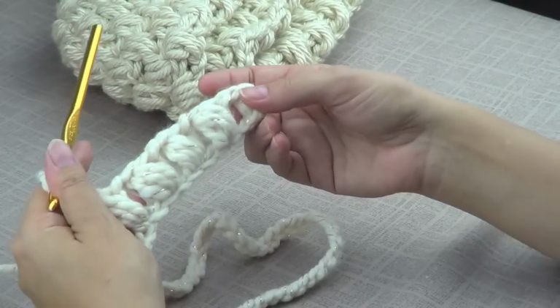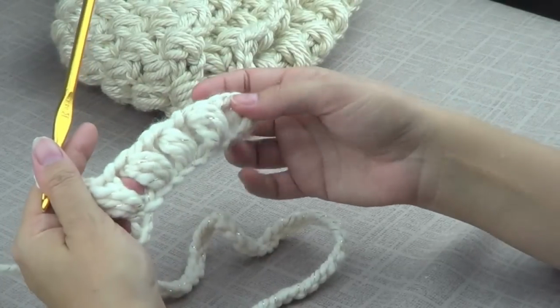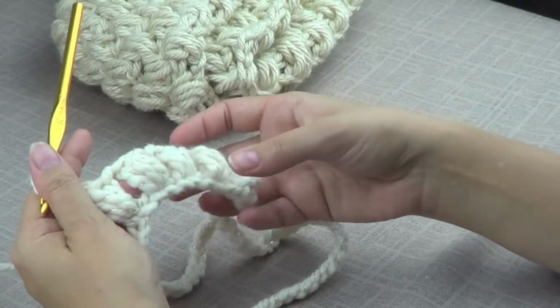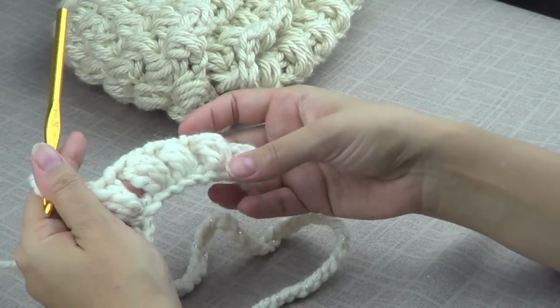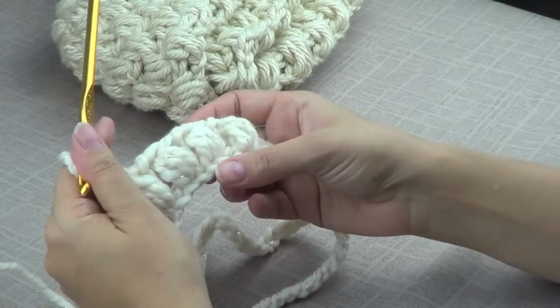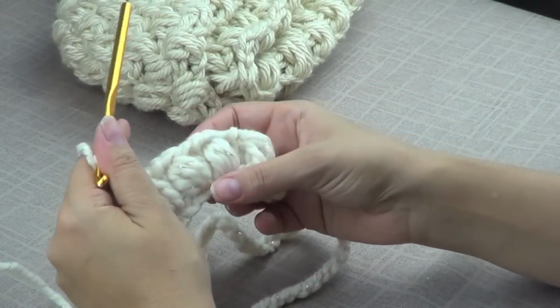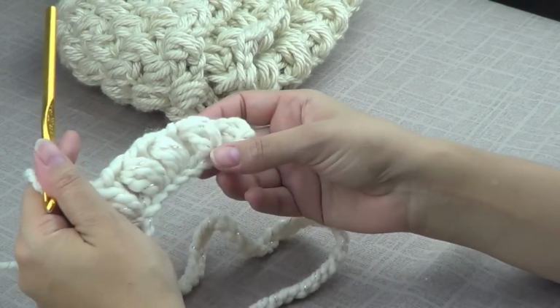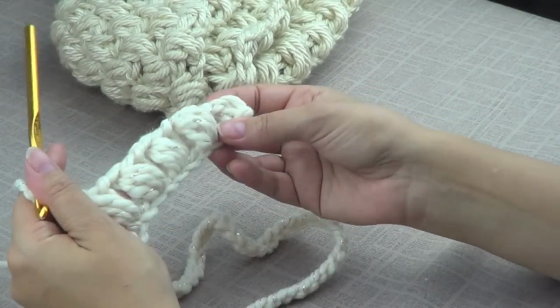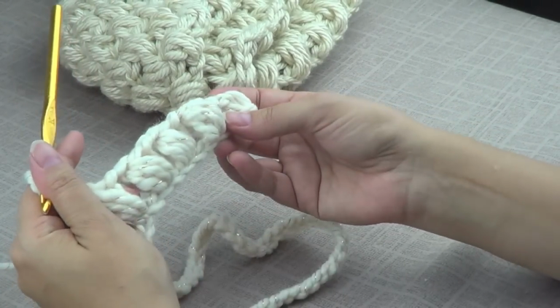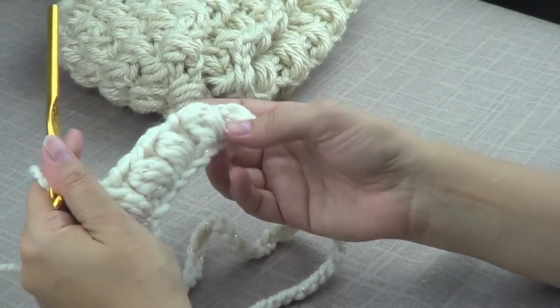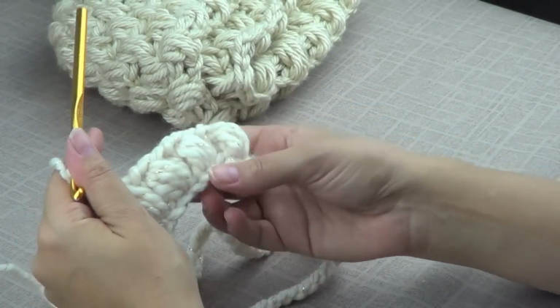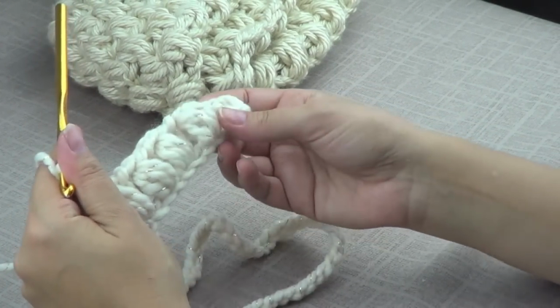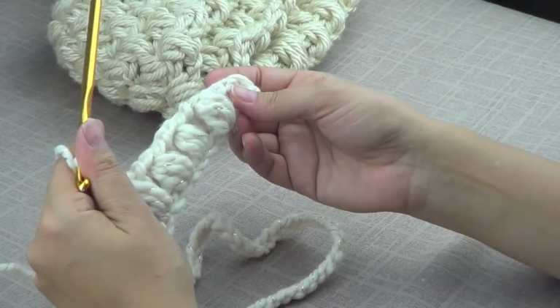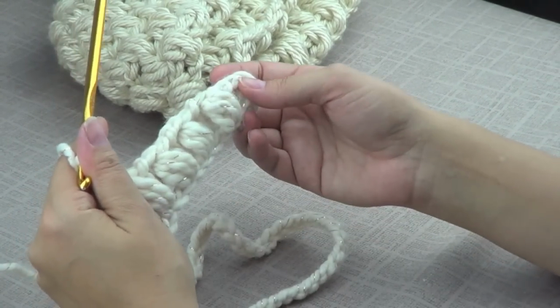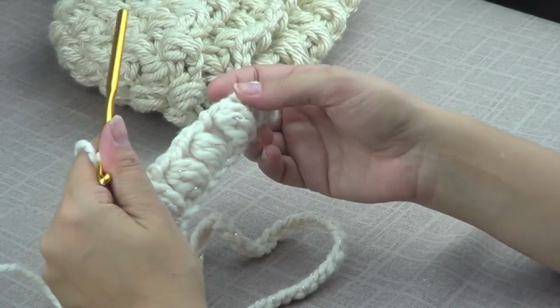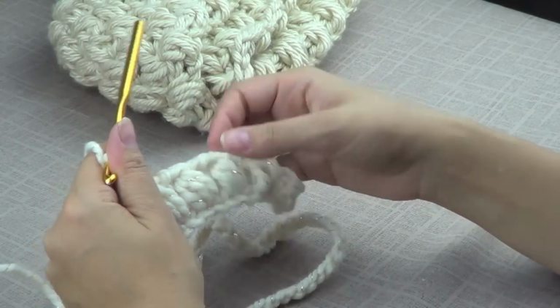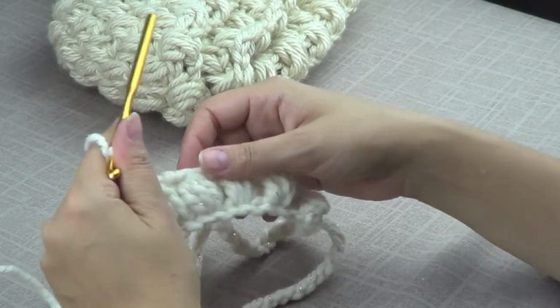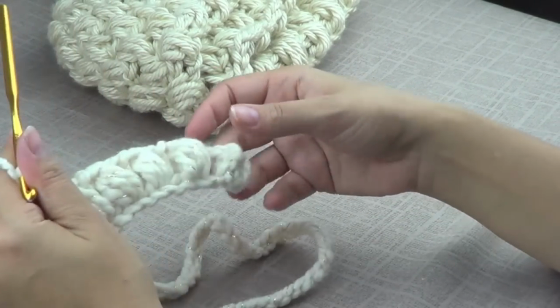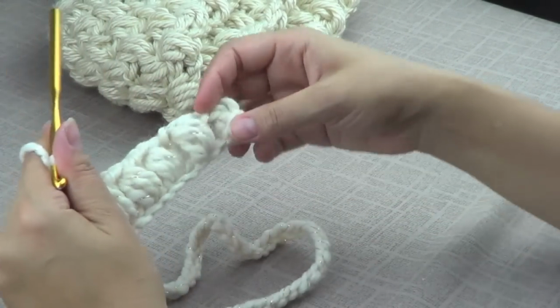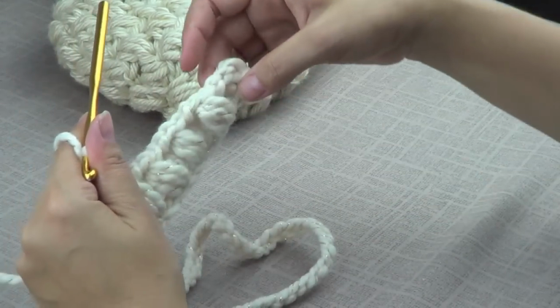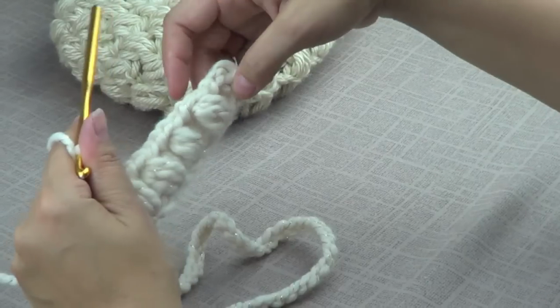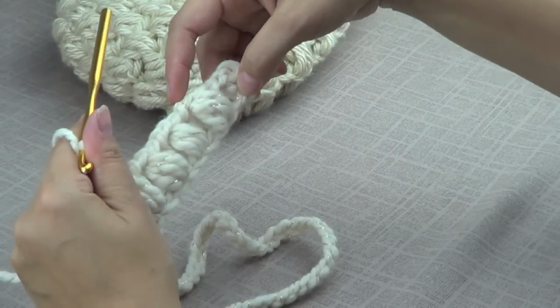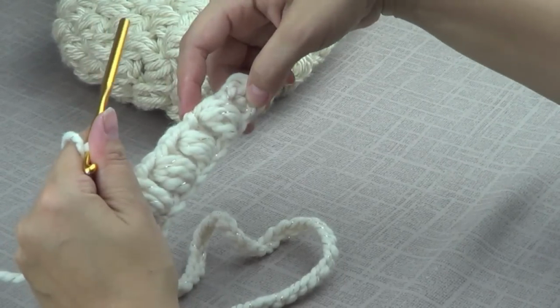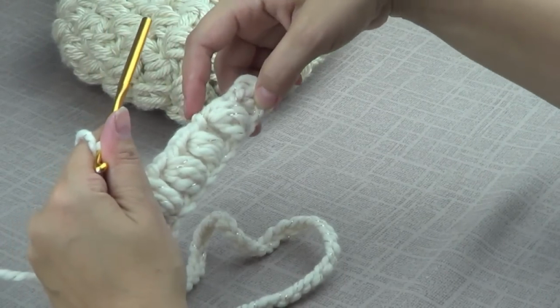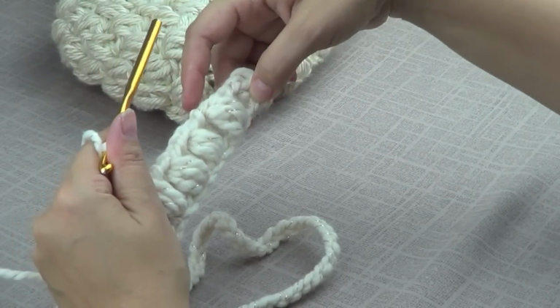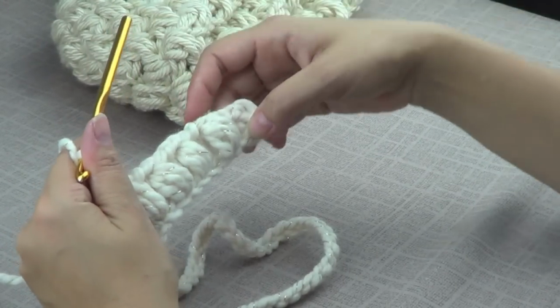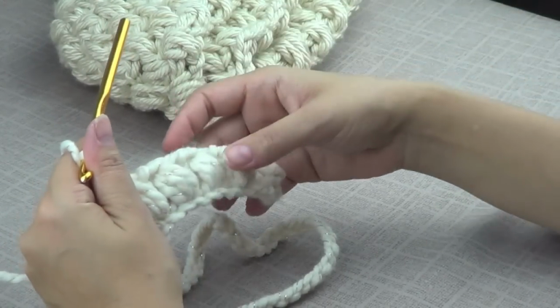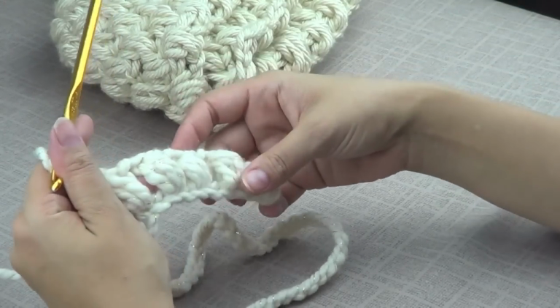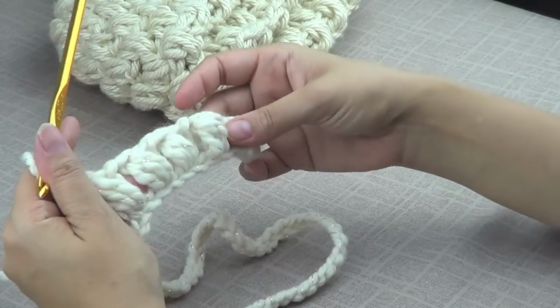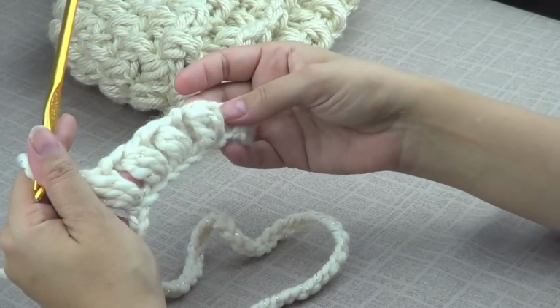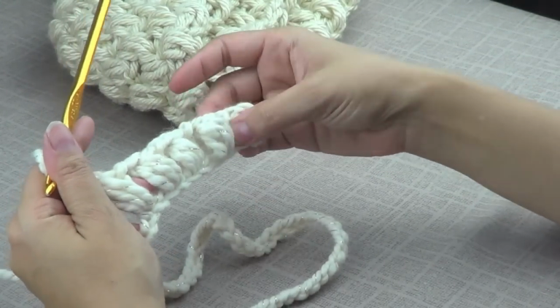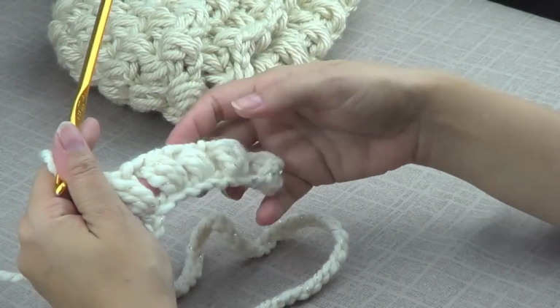It's going to look like it's going to curve, but once you start the next row it's going to straighten up a lot more. It does curve around a little bit.